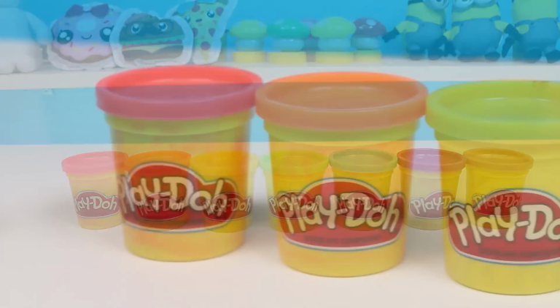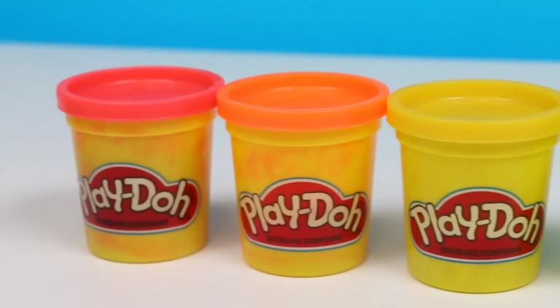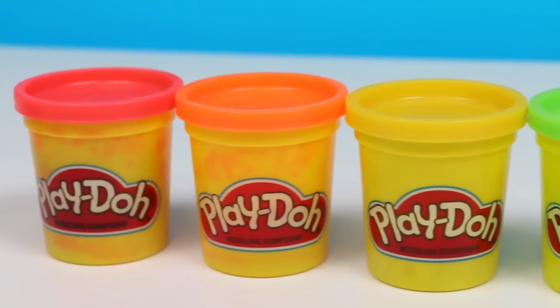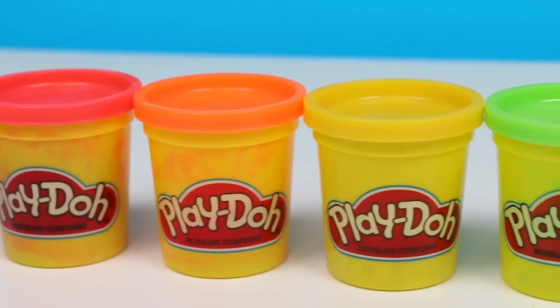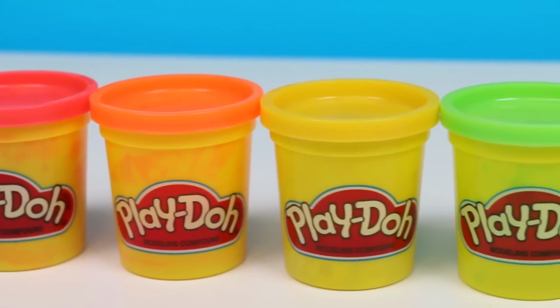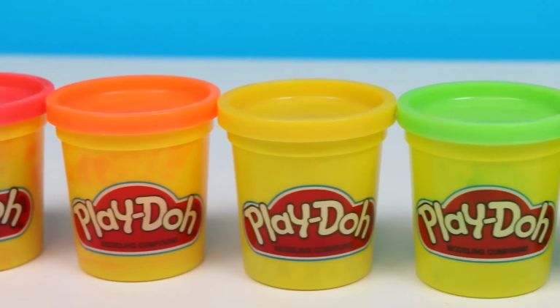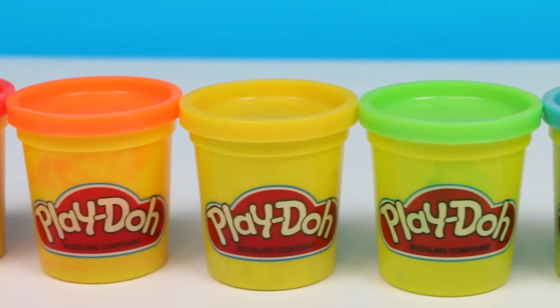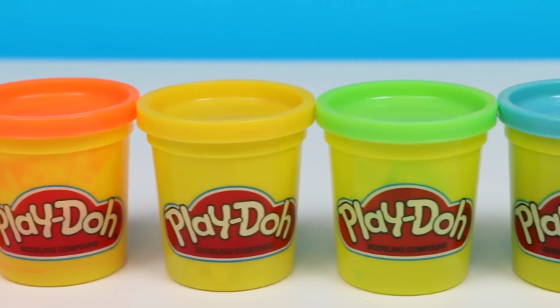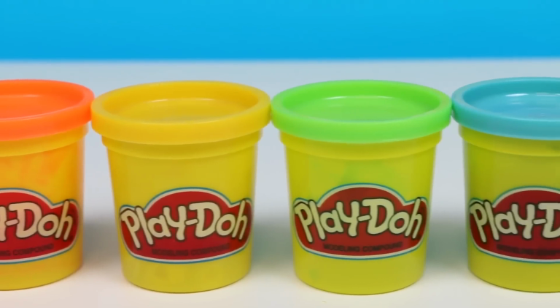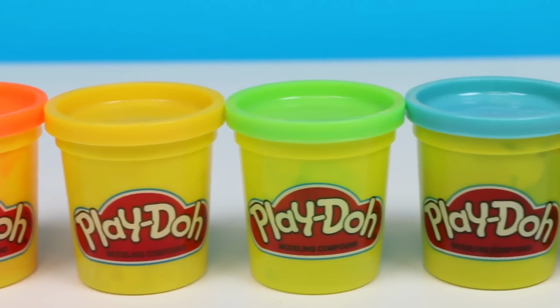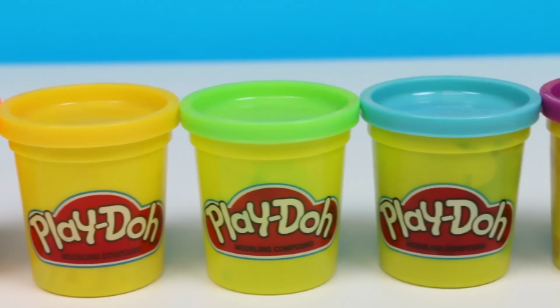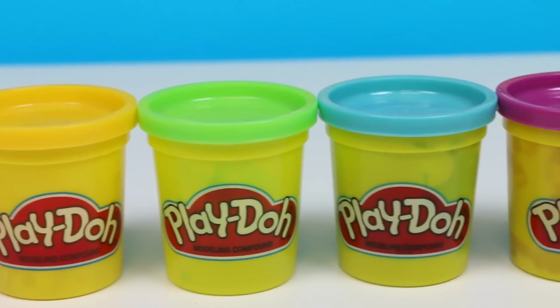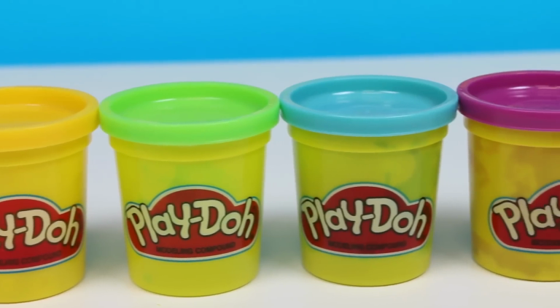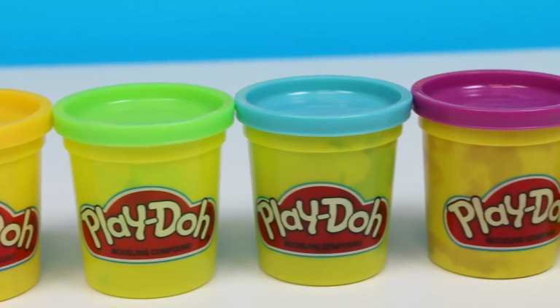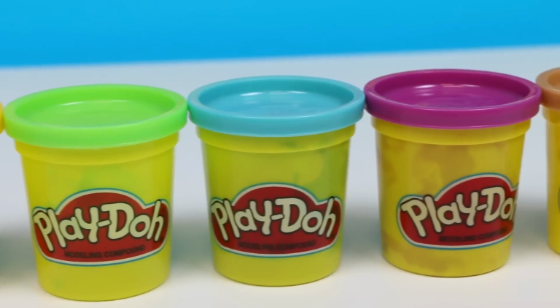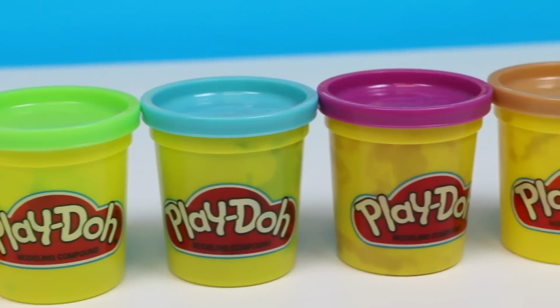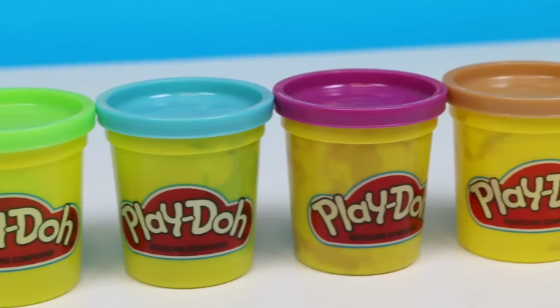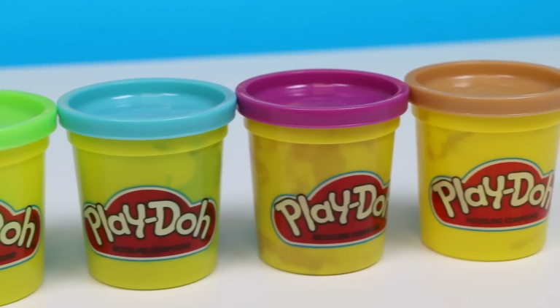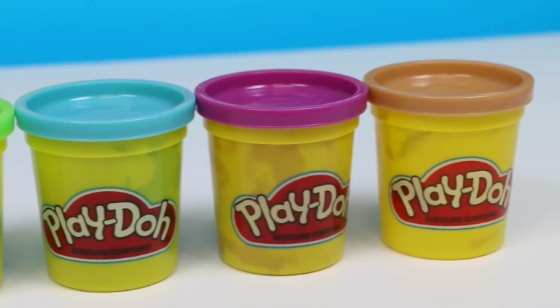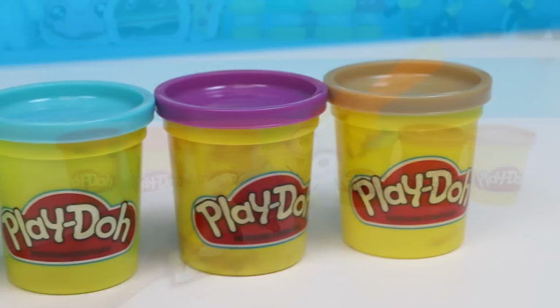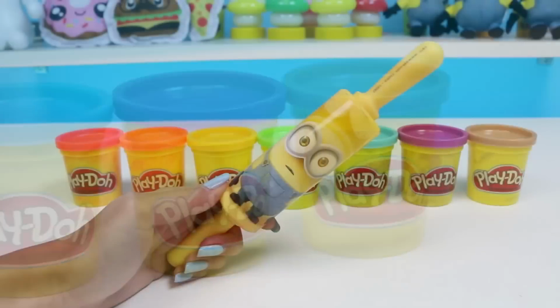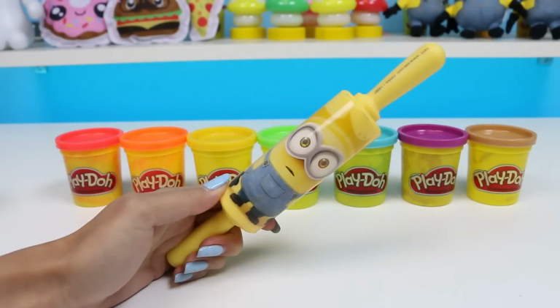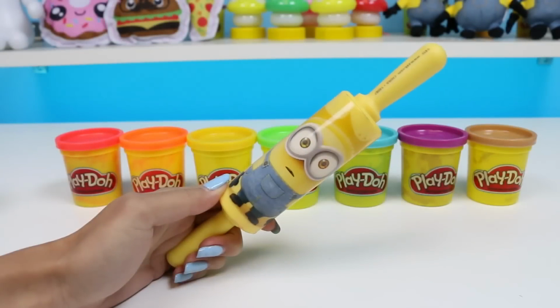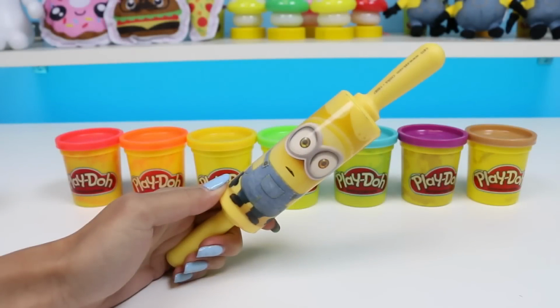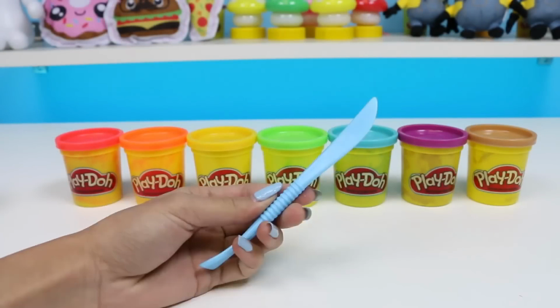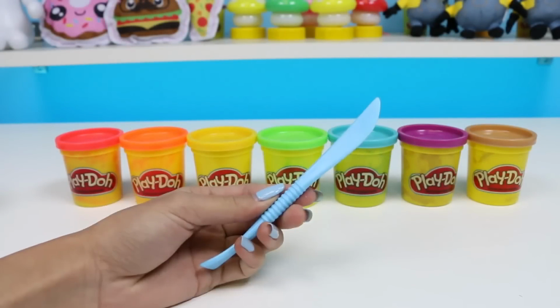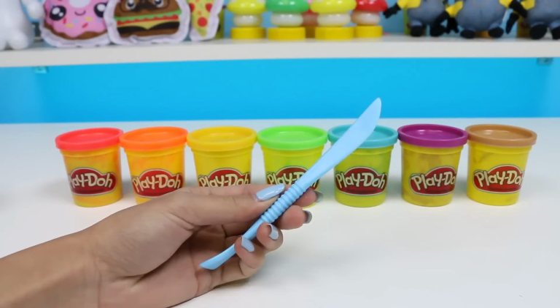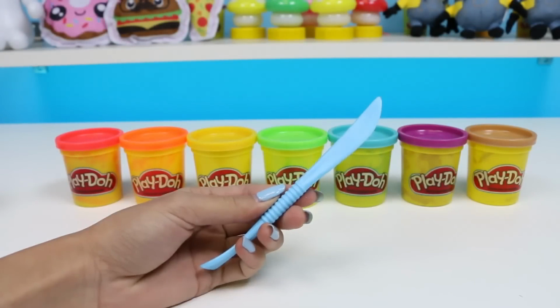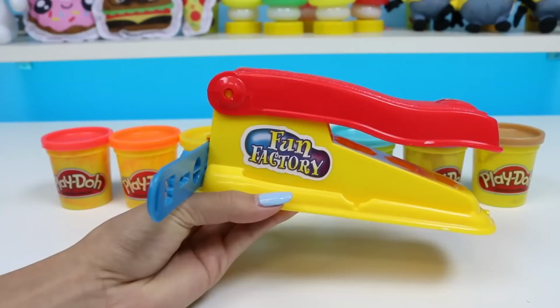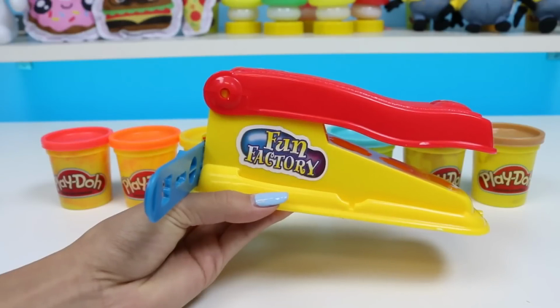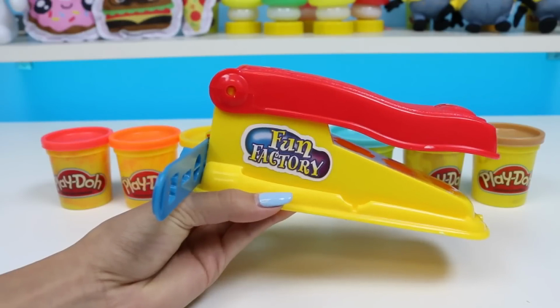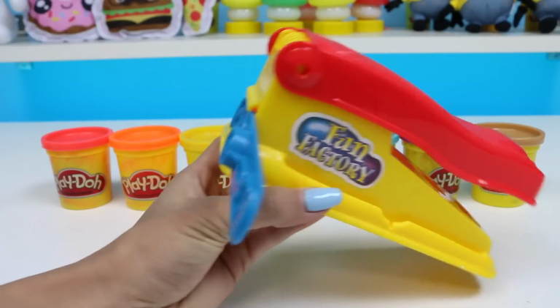We'll need red, orange, yellow, green, blue, purple, and light brown. A rolling pin, a knife, and an extruder with a star cut out.